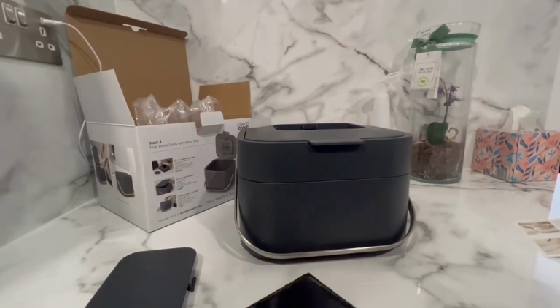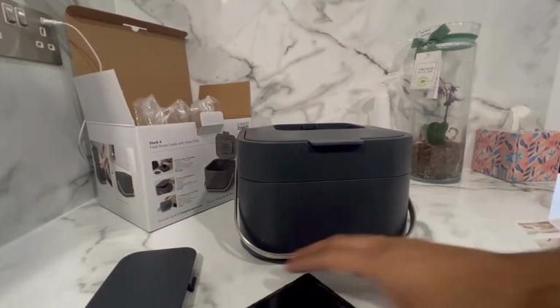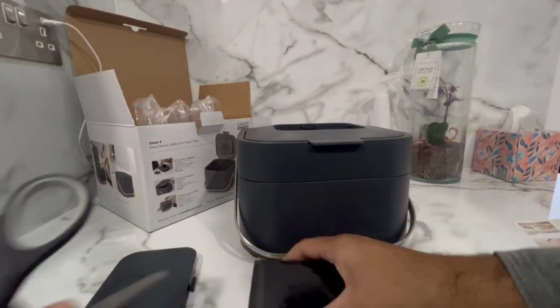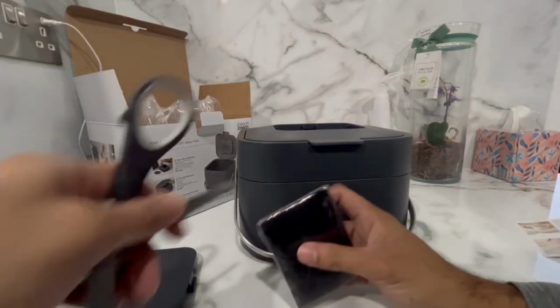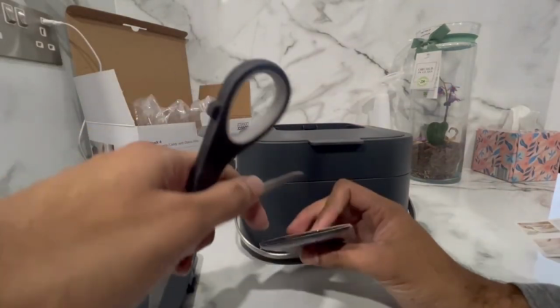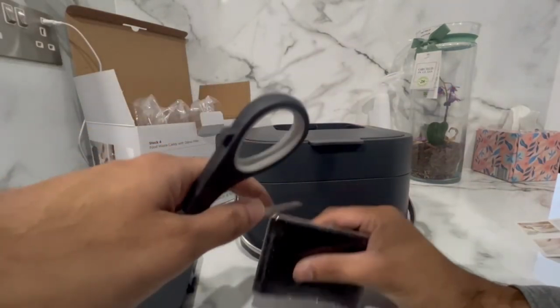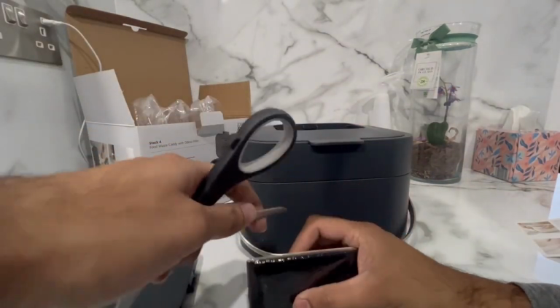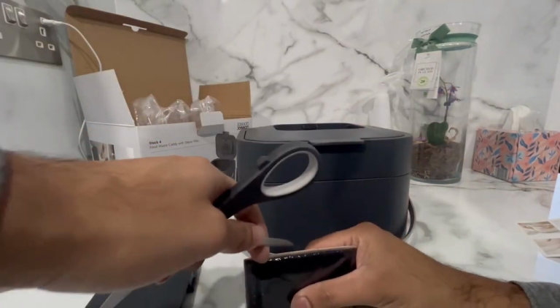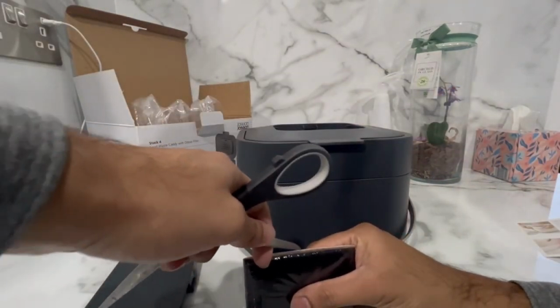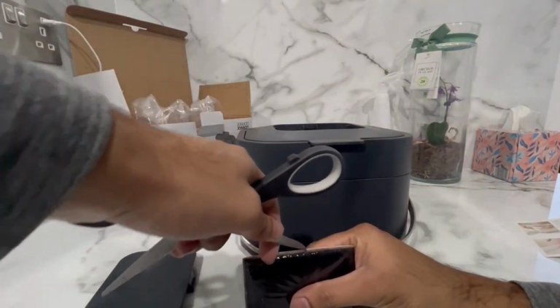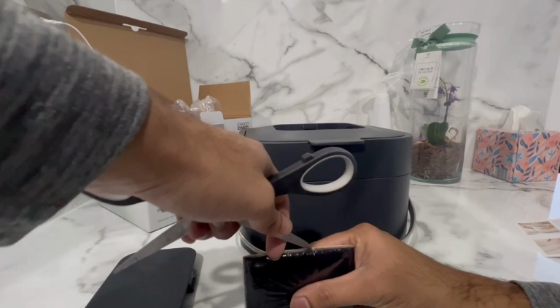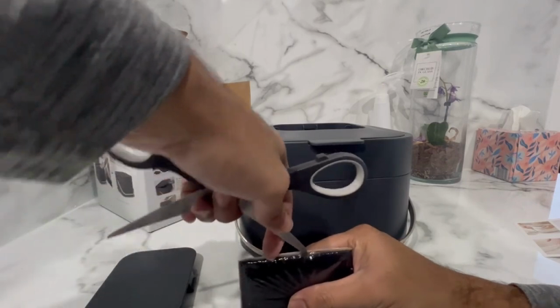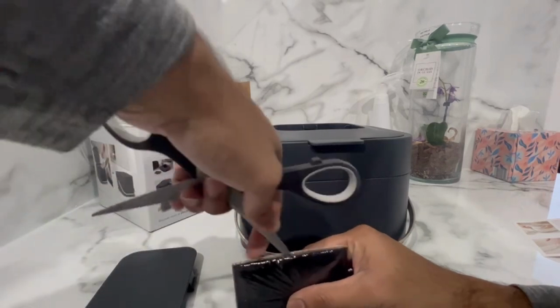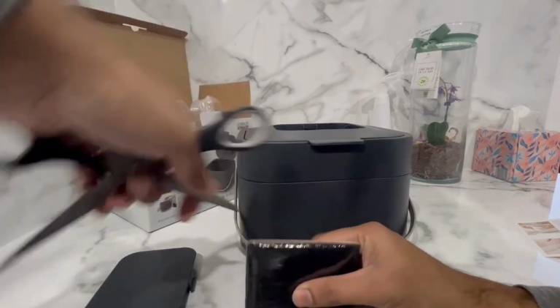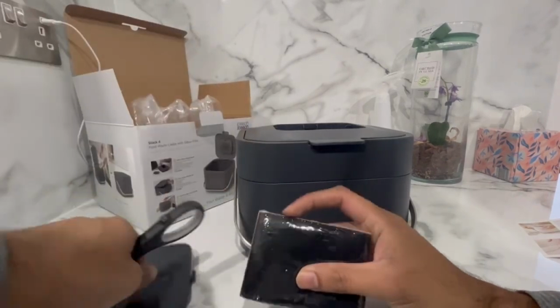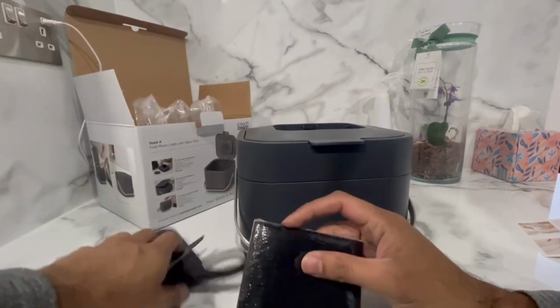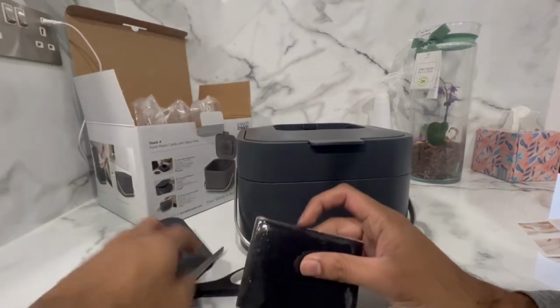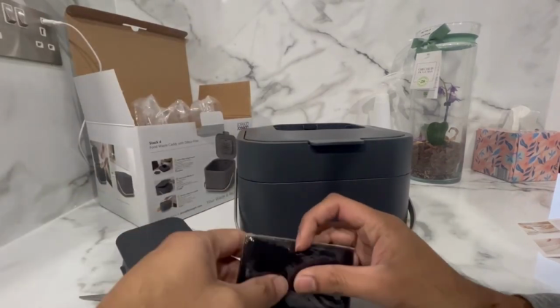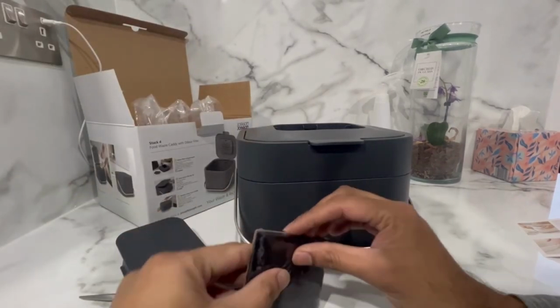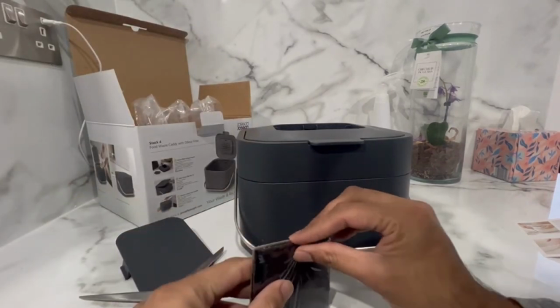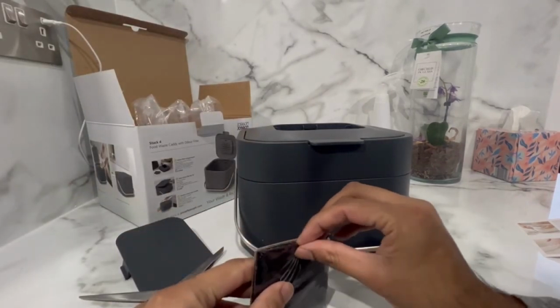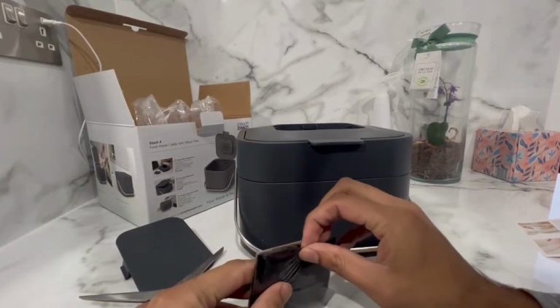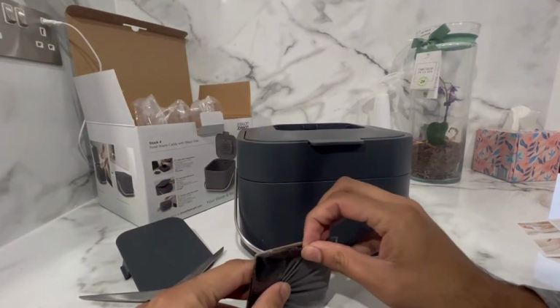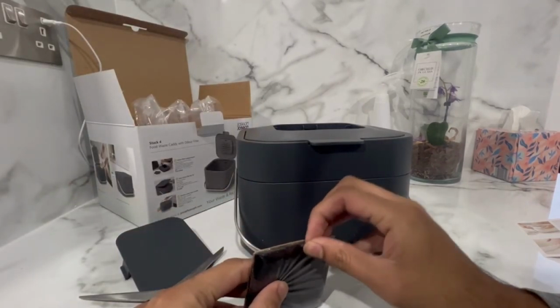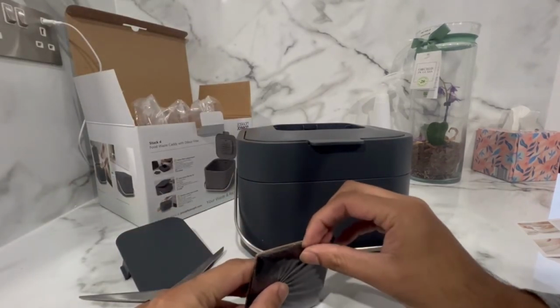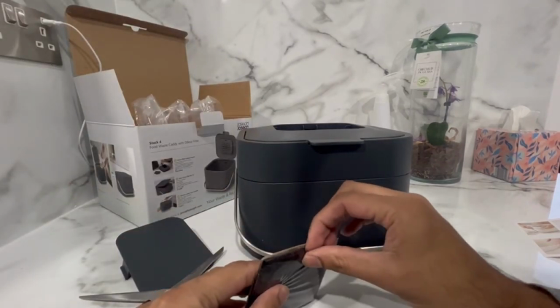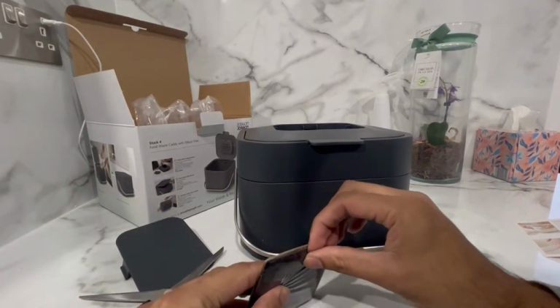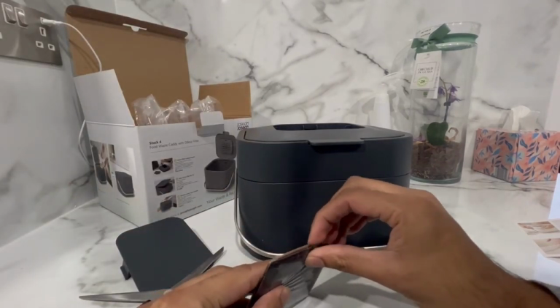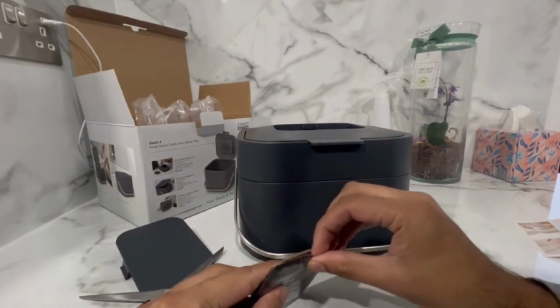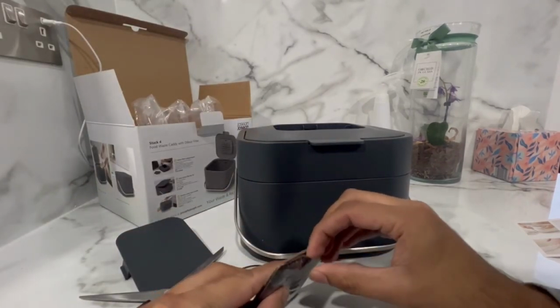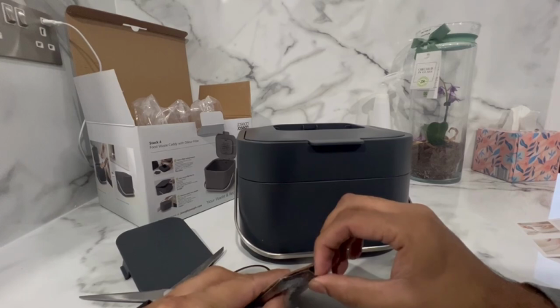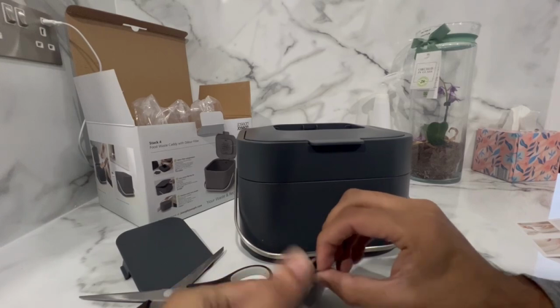It is recommended to replace the filter every three months, and if you type 'Joseph Joseph filter refills' on Amazon you should be able to find some as well.